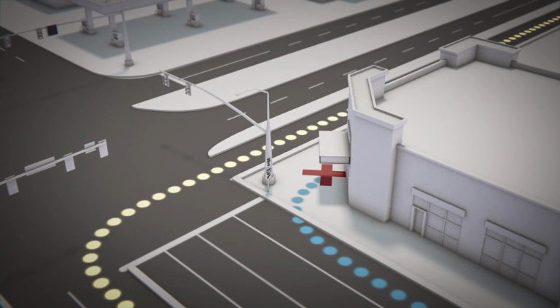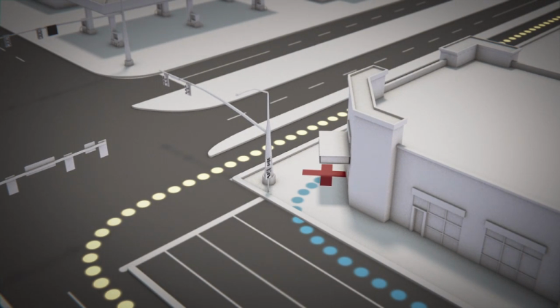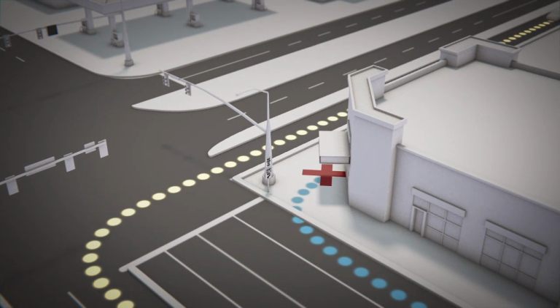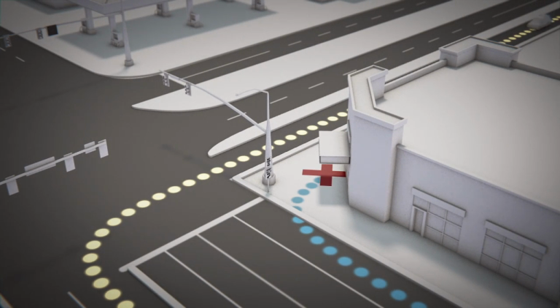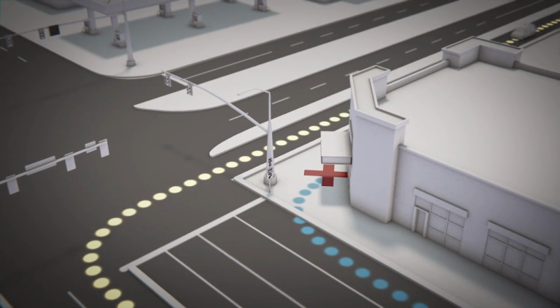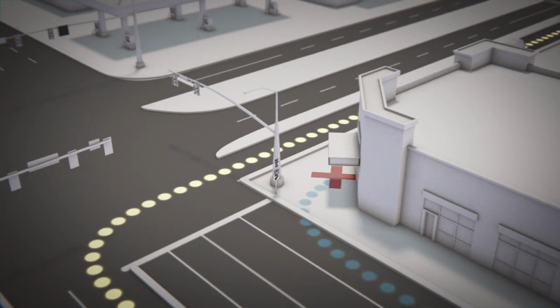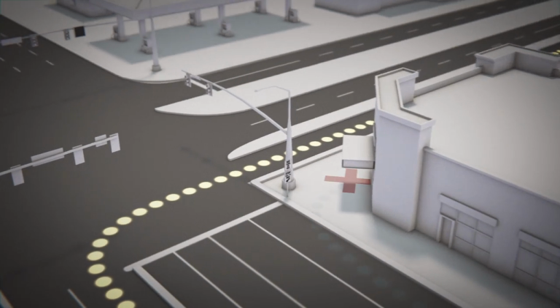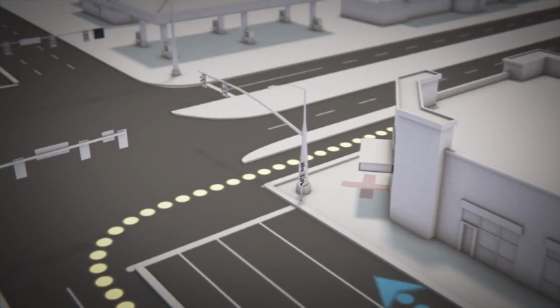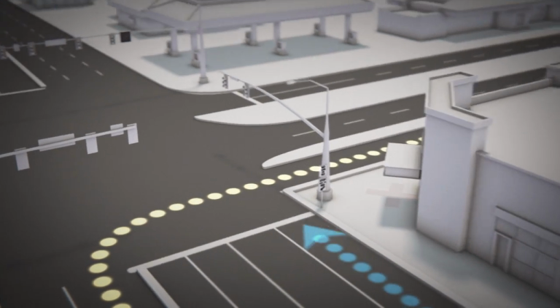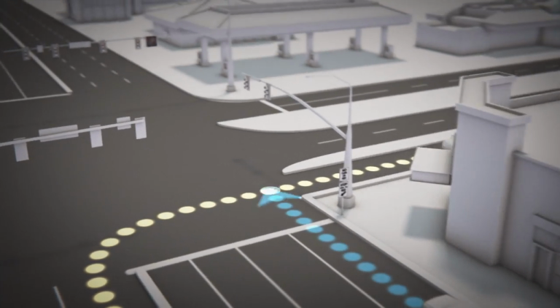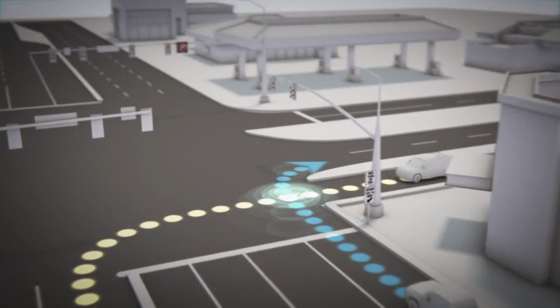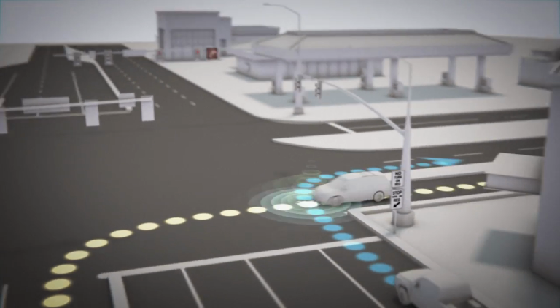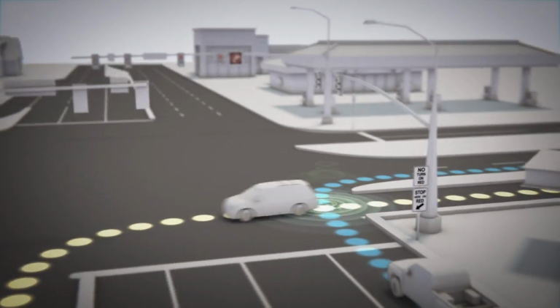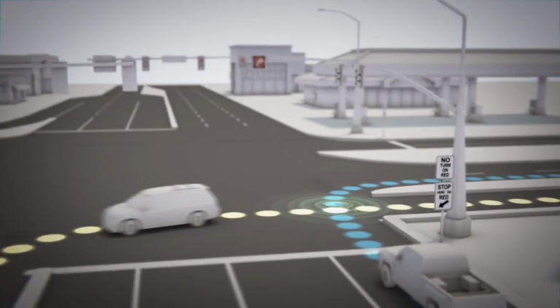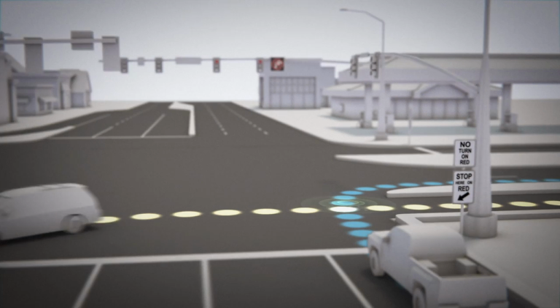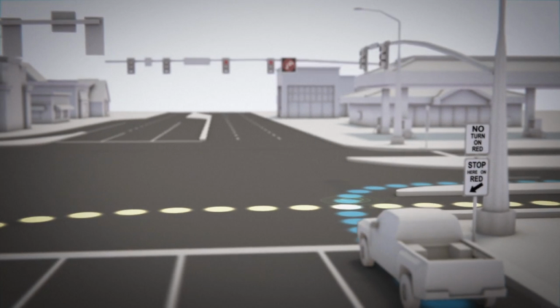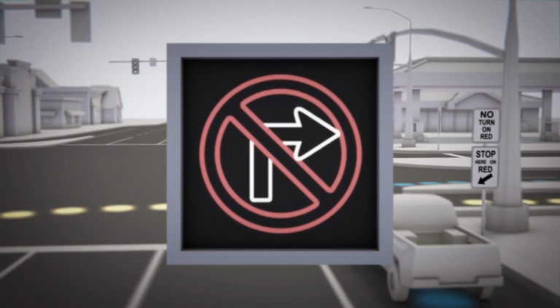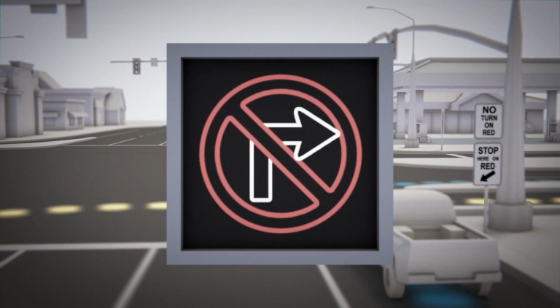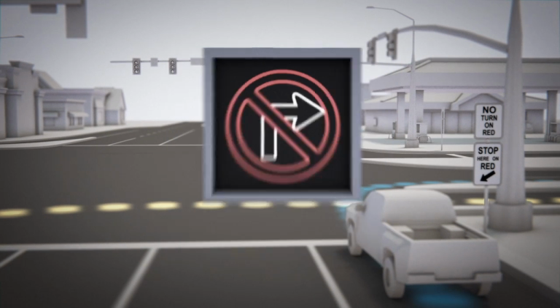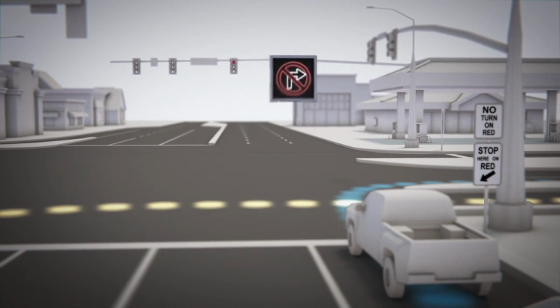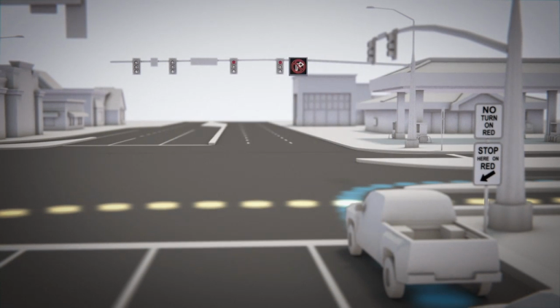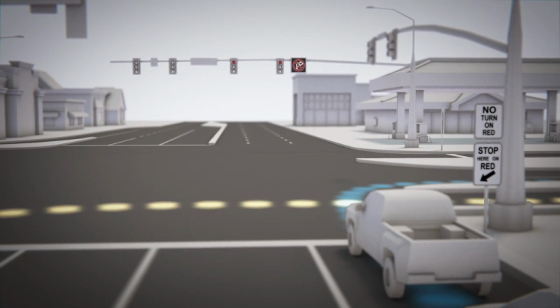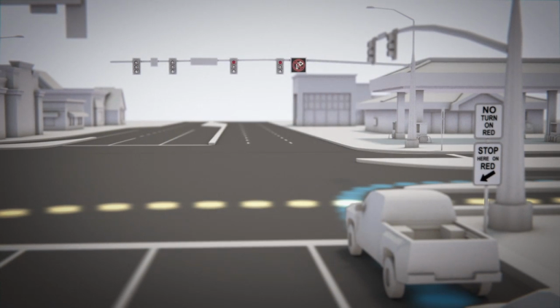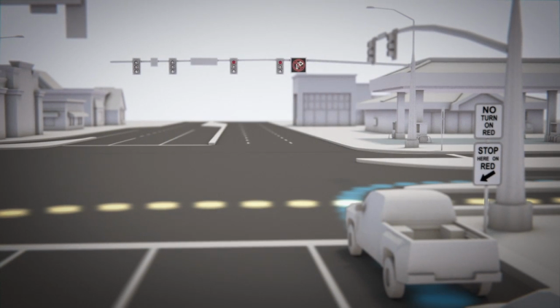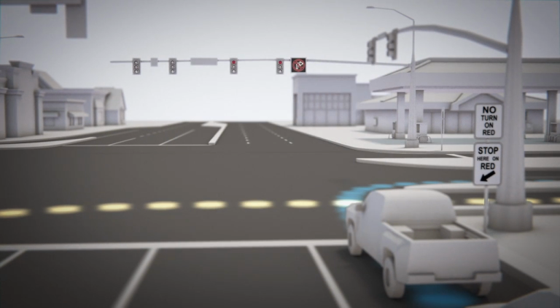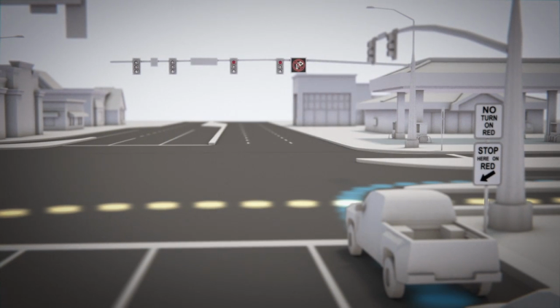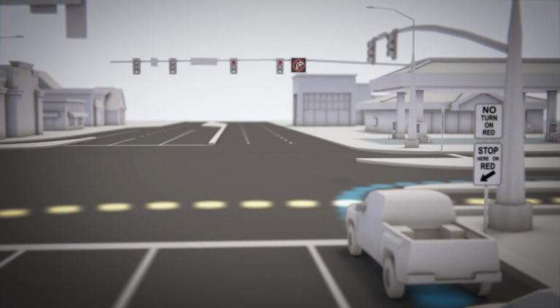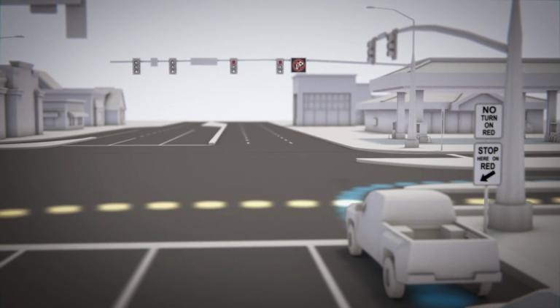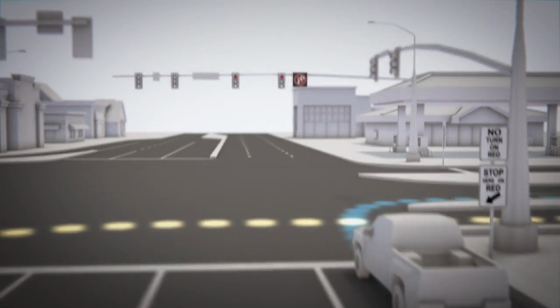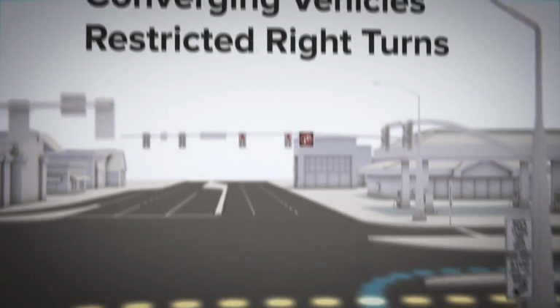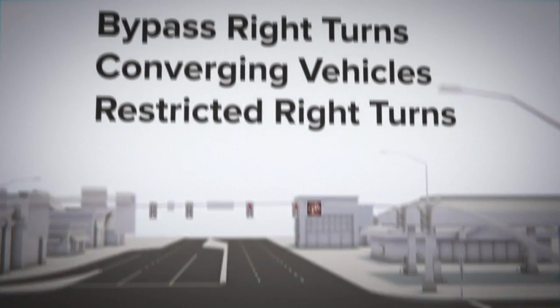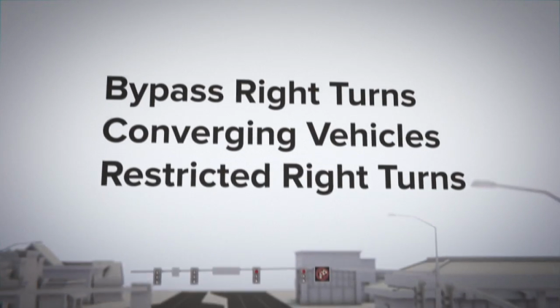Sometimes a bypass right turn is omitted in order to keep local businesses operating. Avoiding business disruptions supports the economy. In such cases, right-turning cars must wait at a special light before proceeding. This light prevents conflicts with the left-turn crossover vehicles.